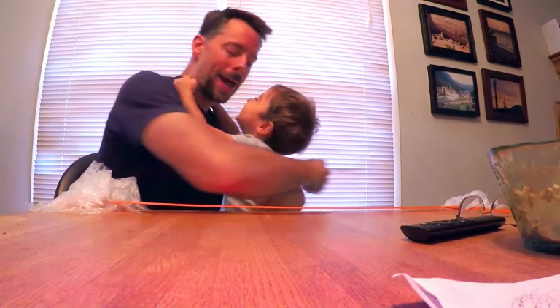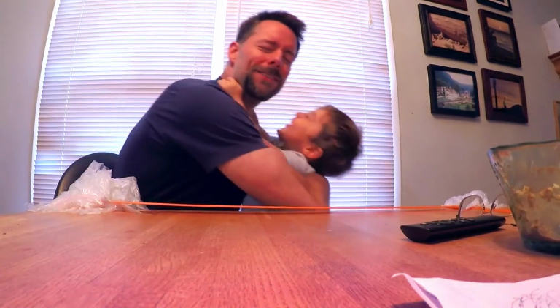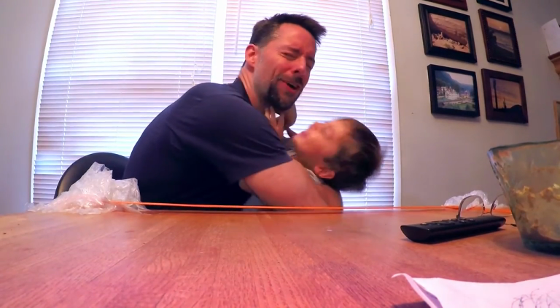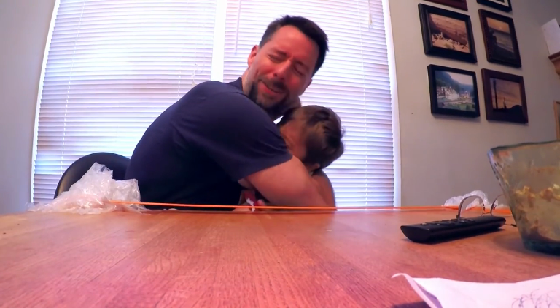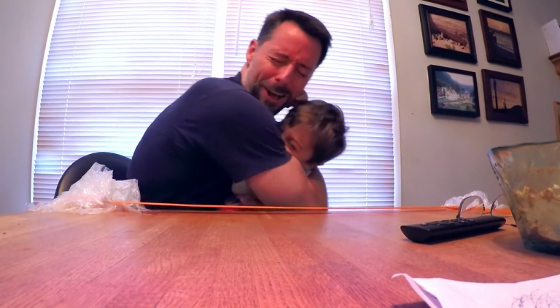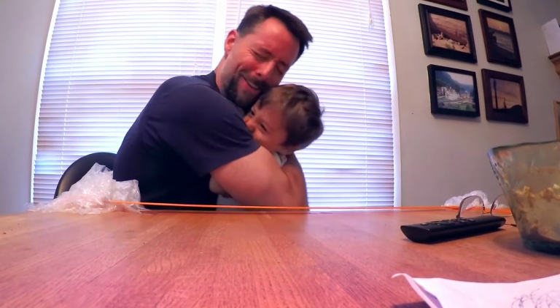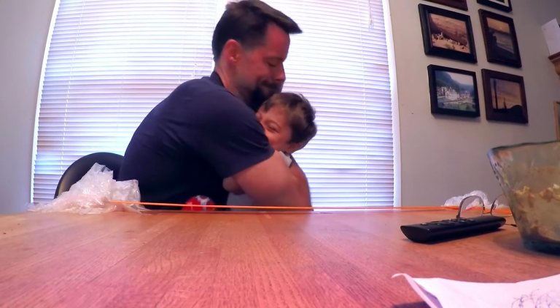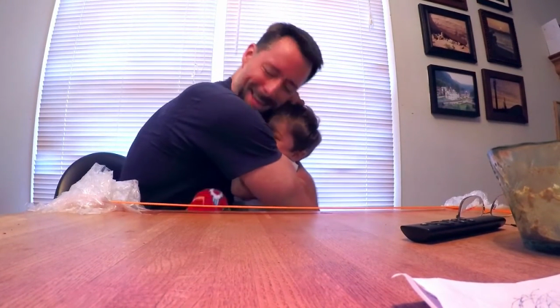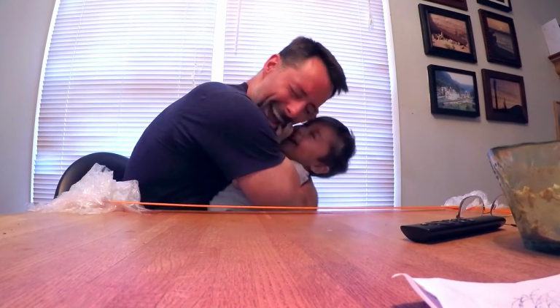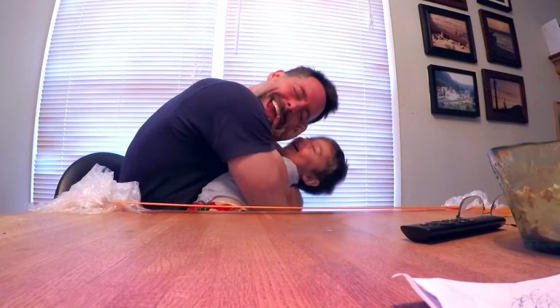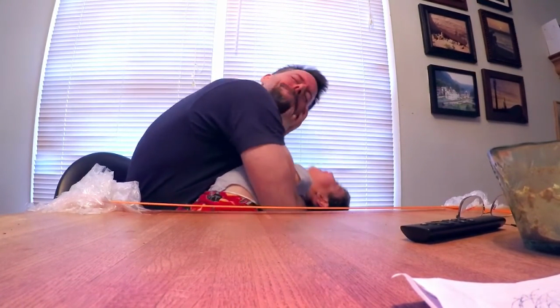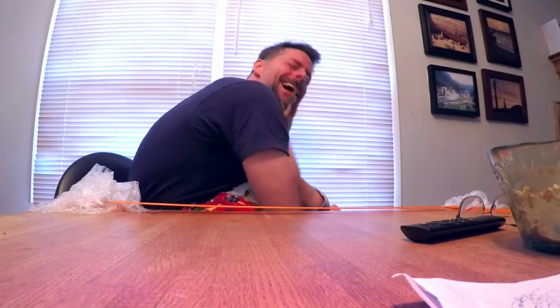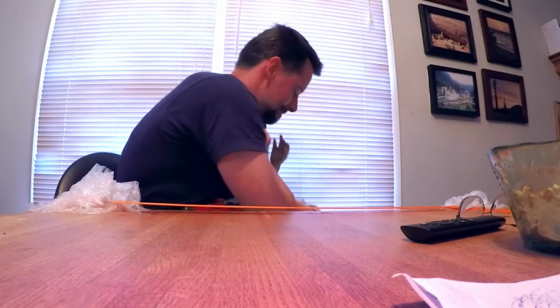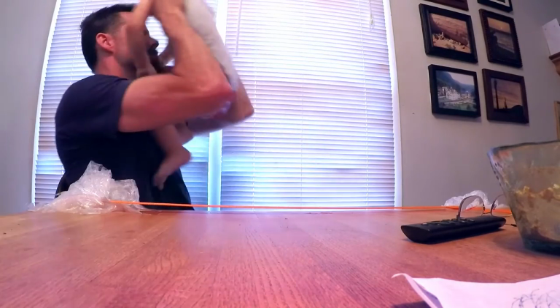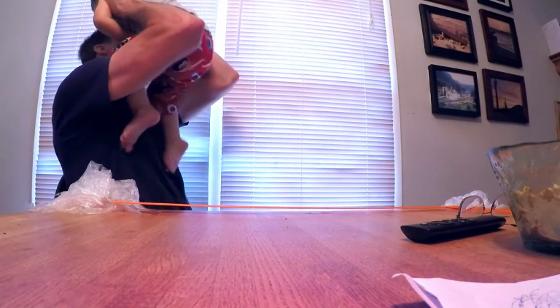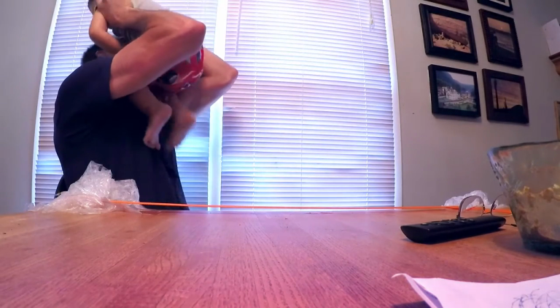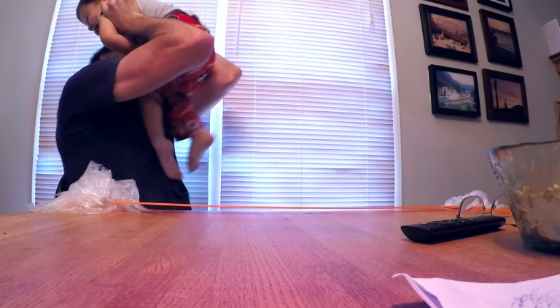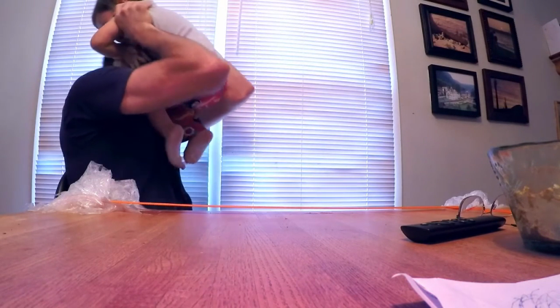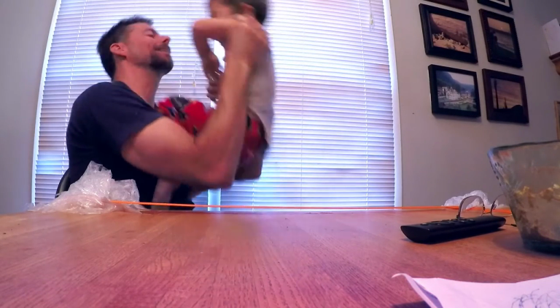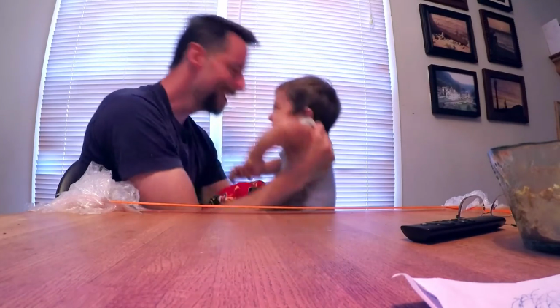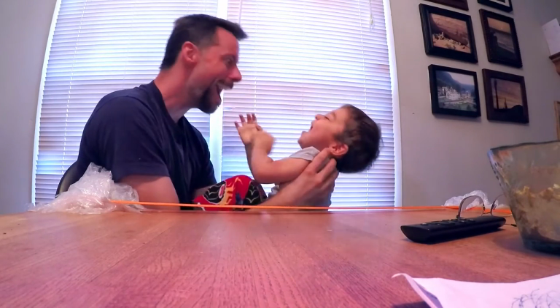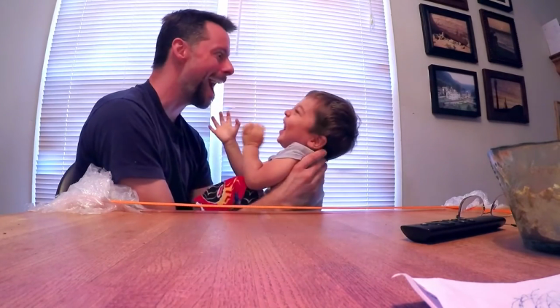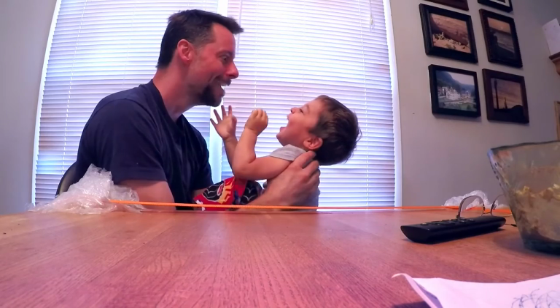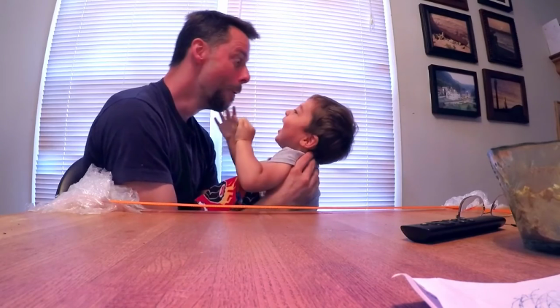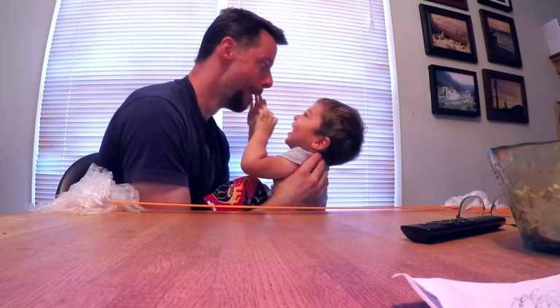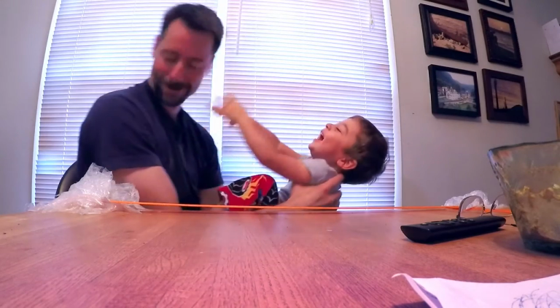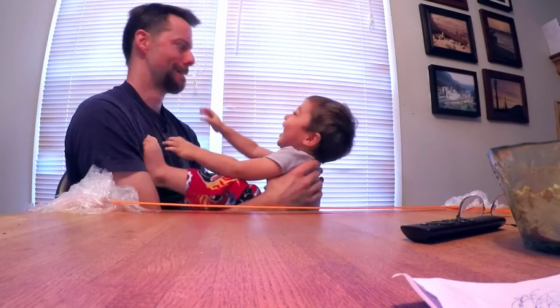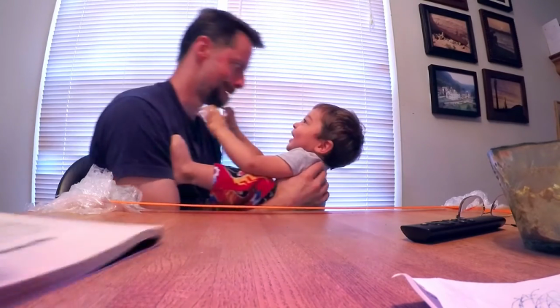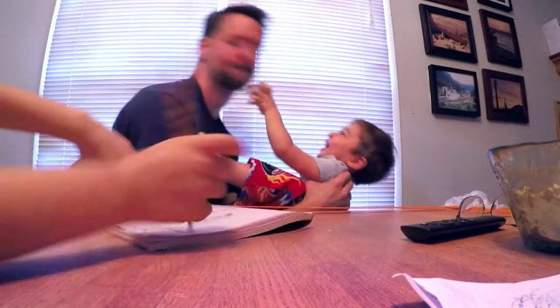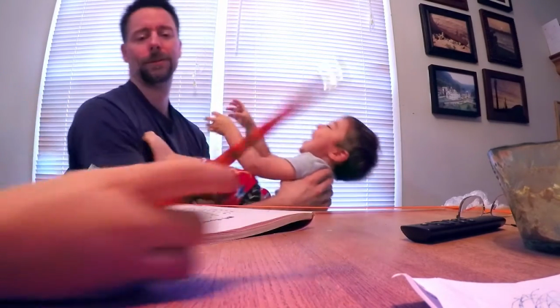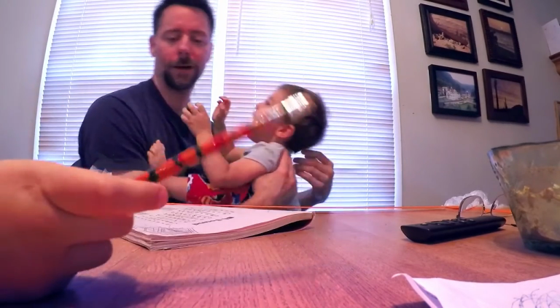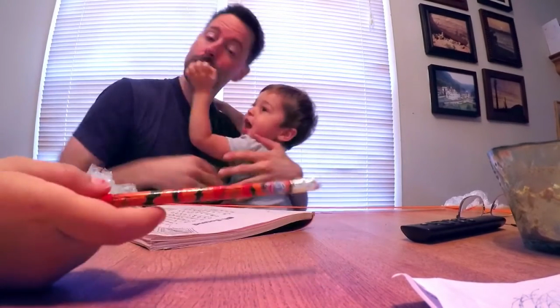I love you so much. Let's hug each other. Yay! Wow! Daddy, can you help me? Sure.